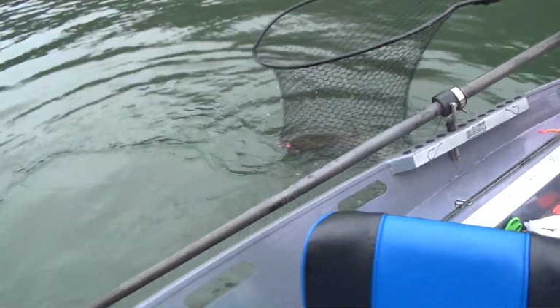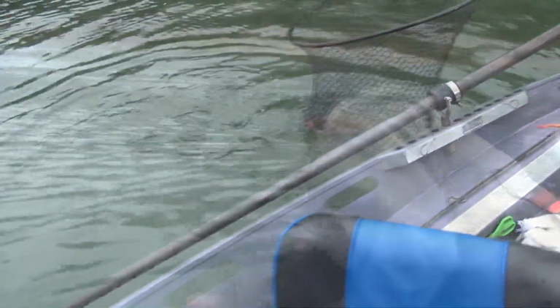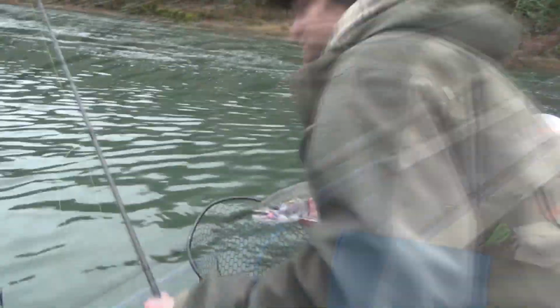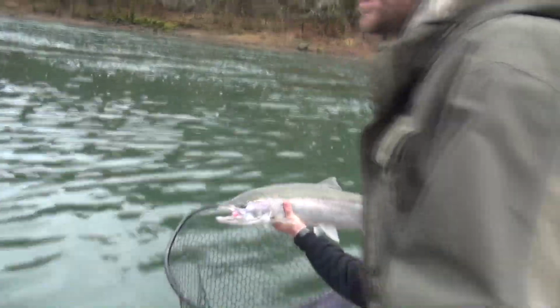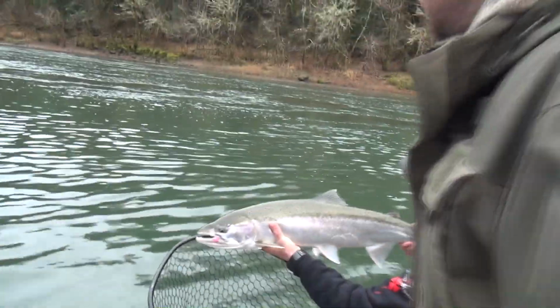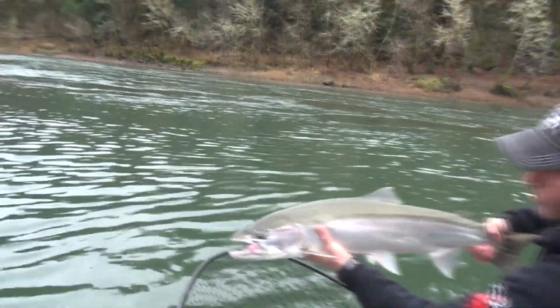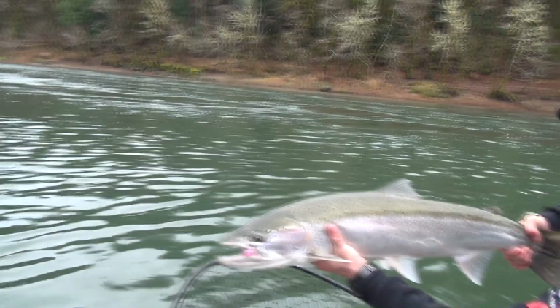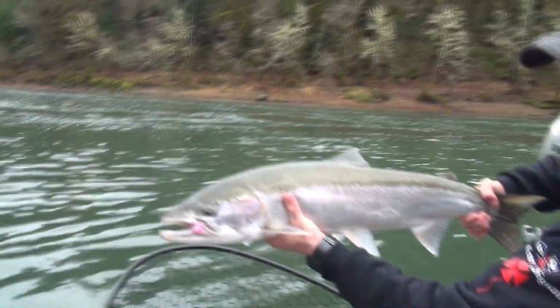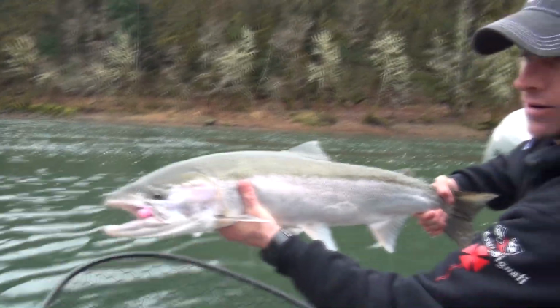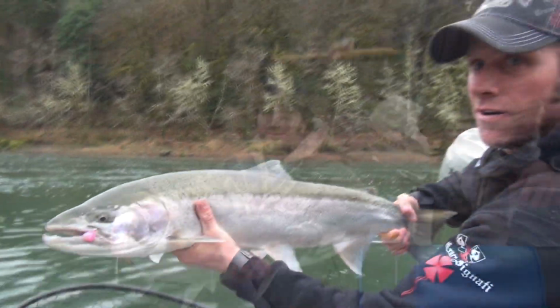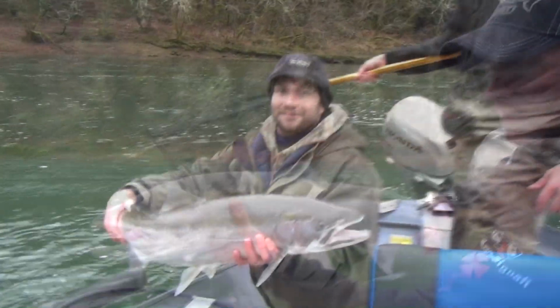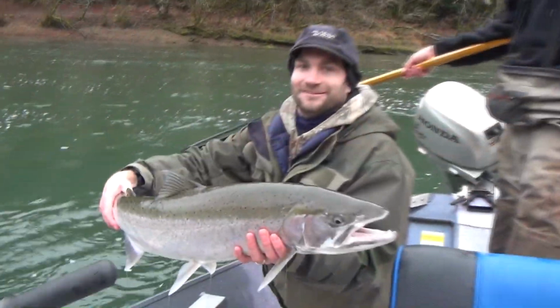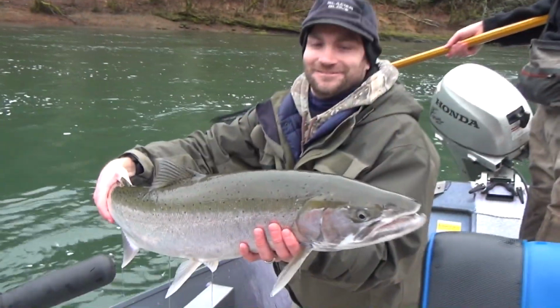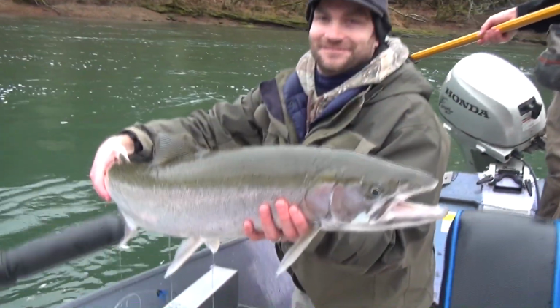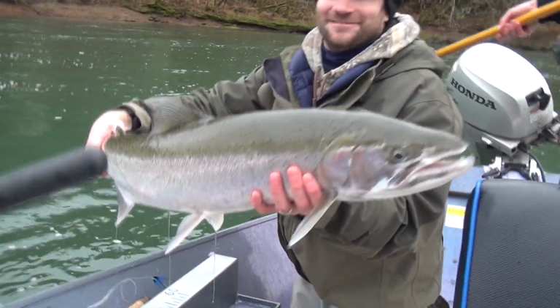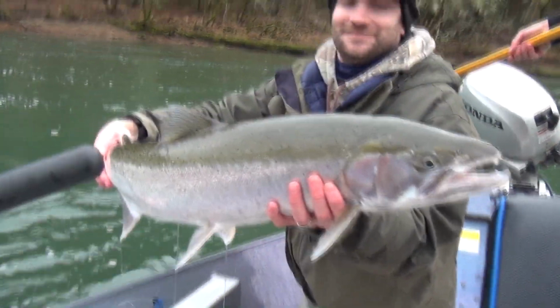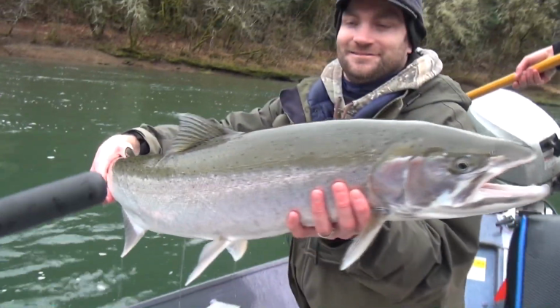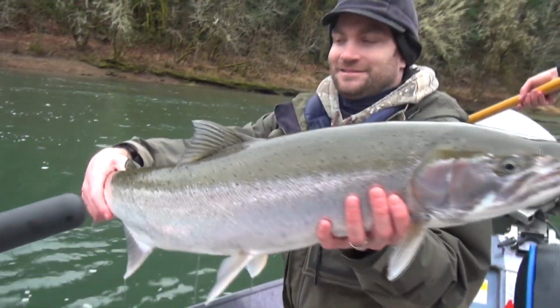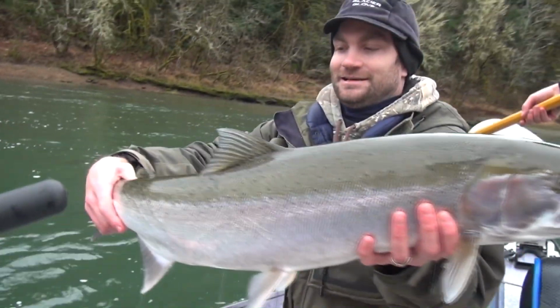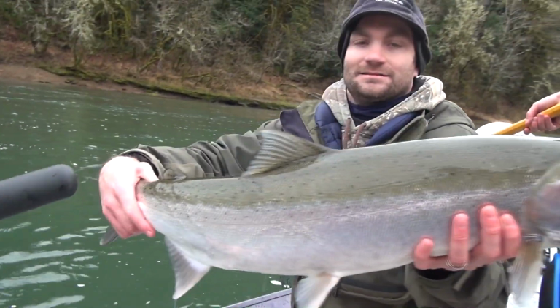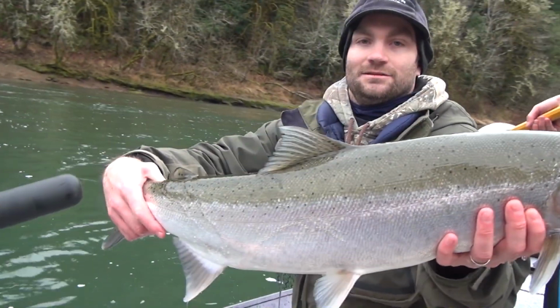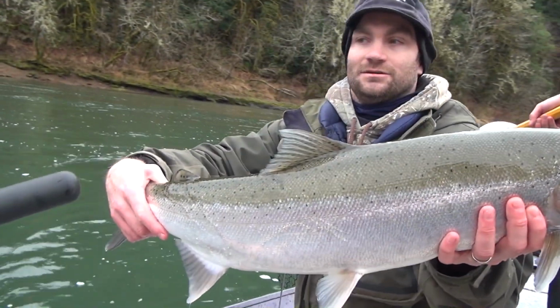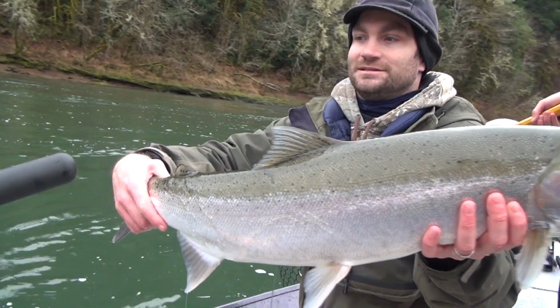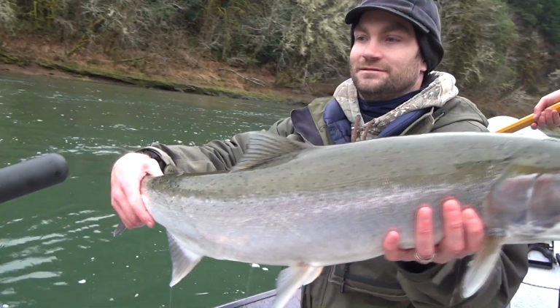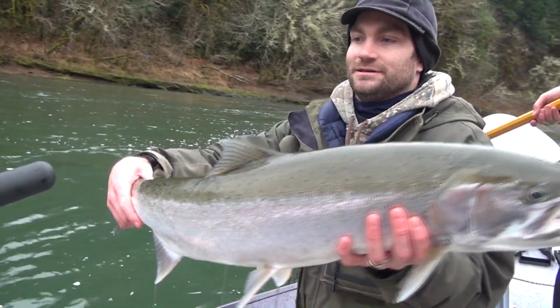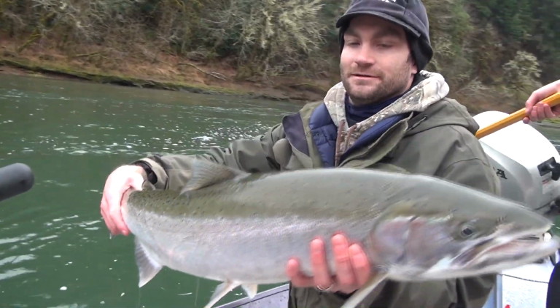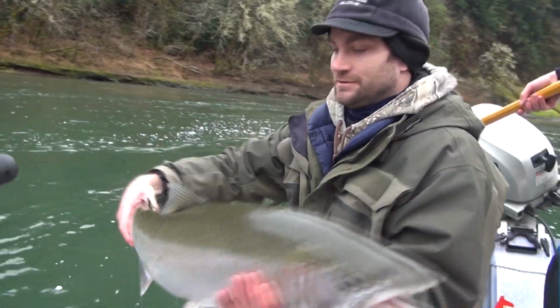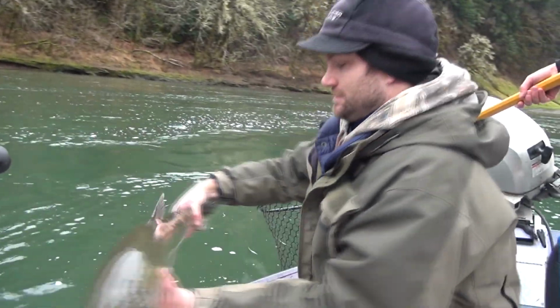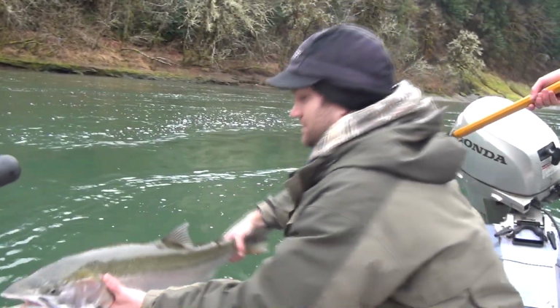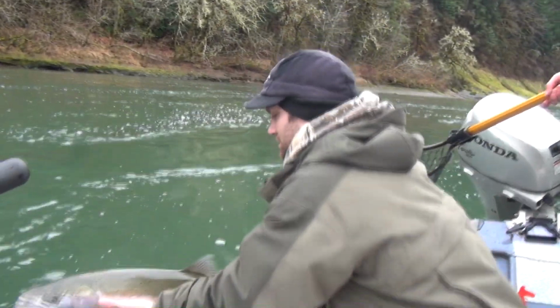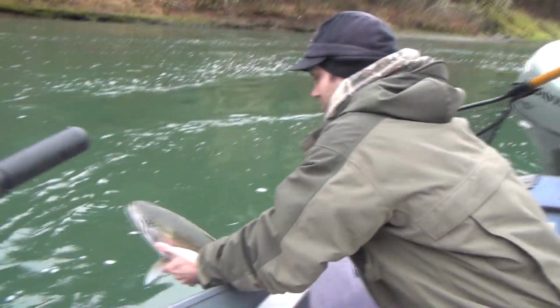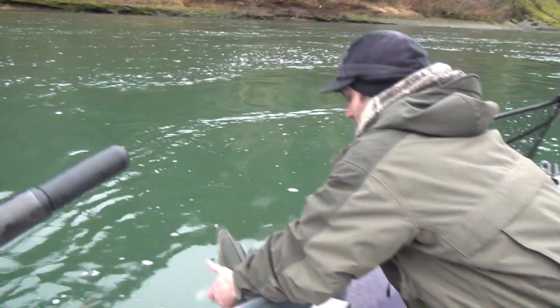Oh man, awesome. North River, Willamette Valley Outfitters. Great fish — long steelhead right there. Yeah, let's get it back in. Nice job on the fight too.